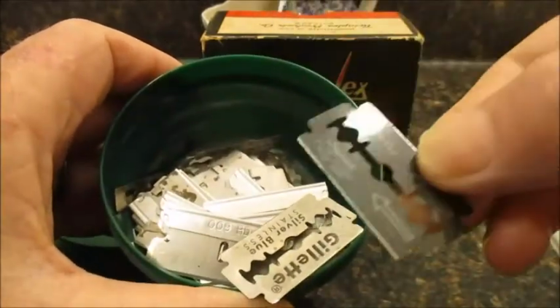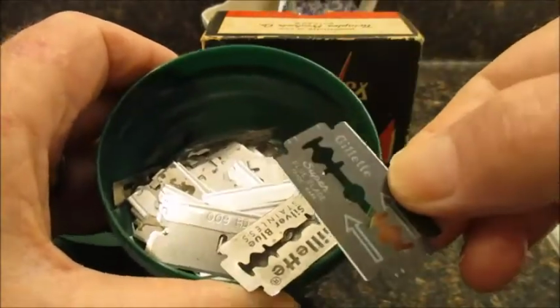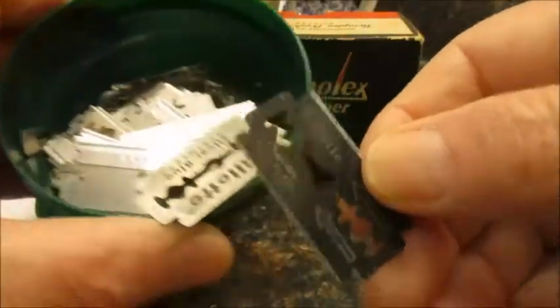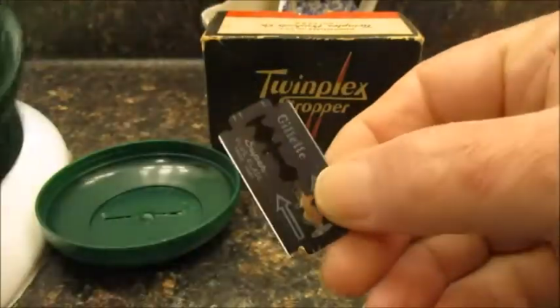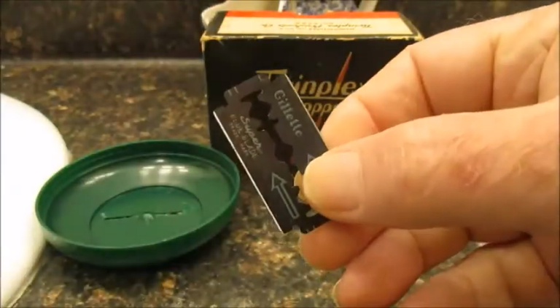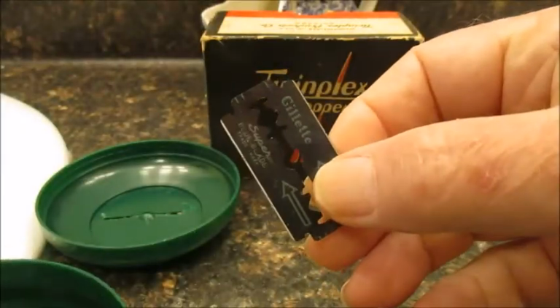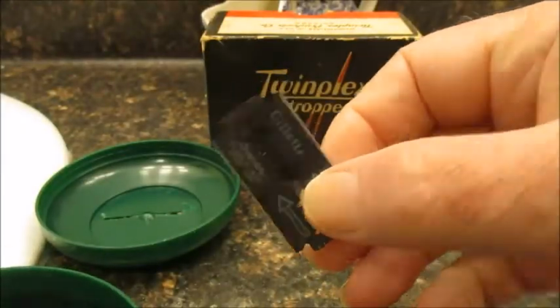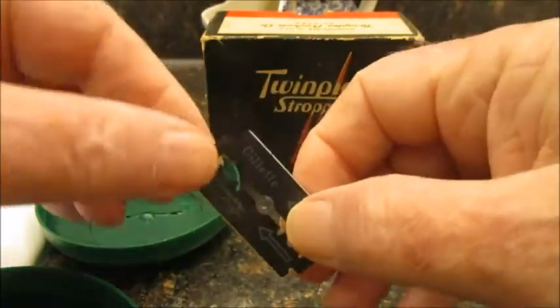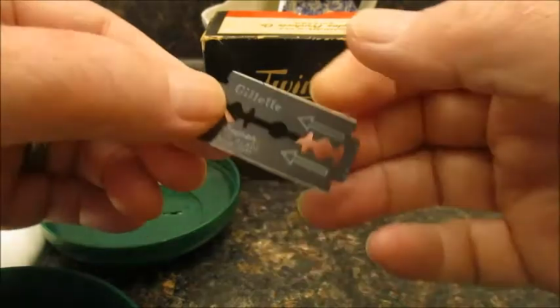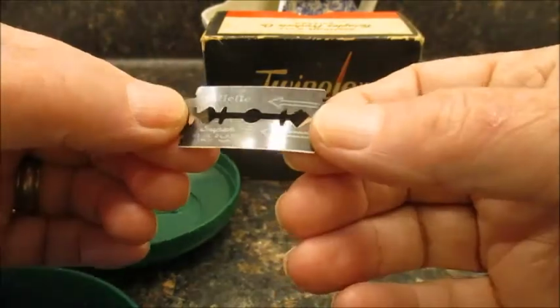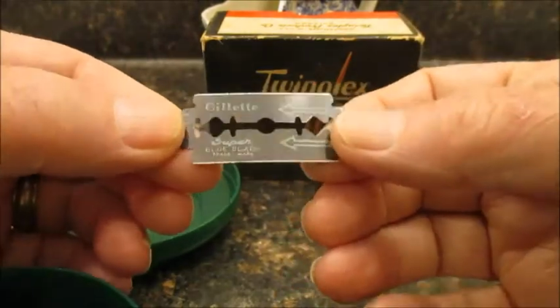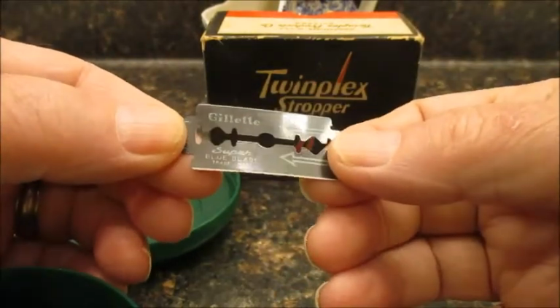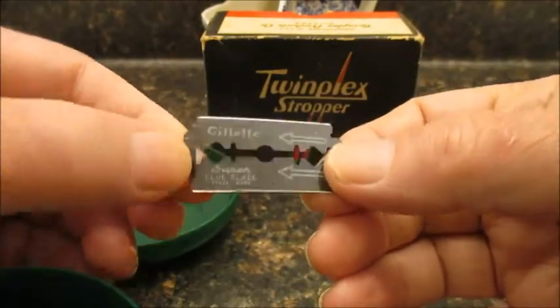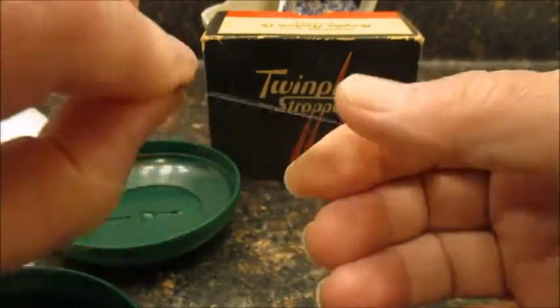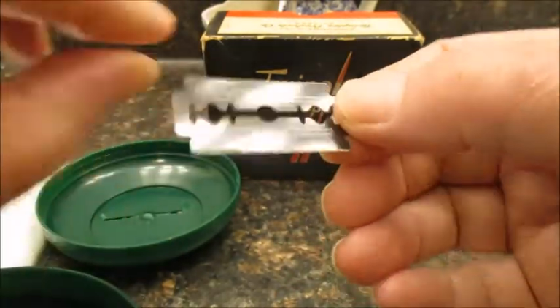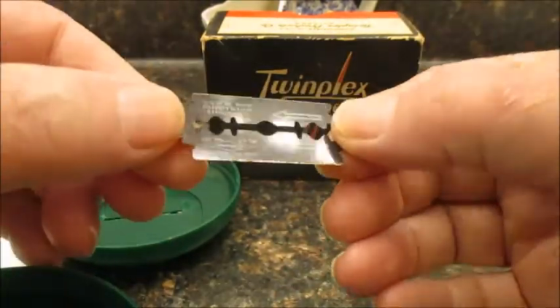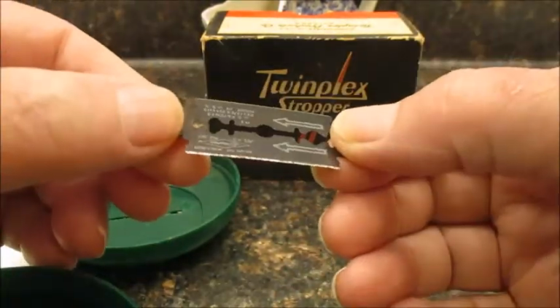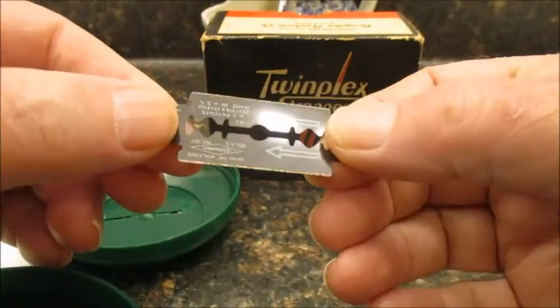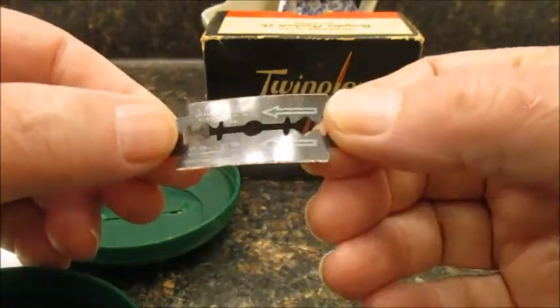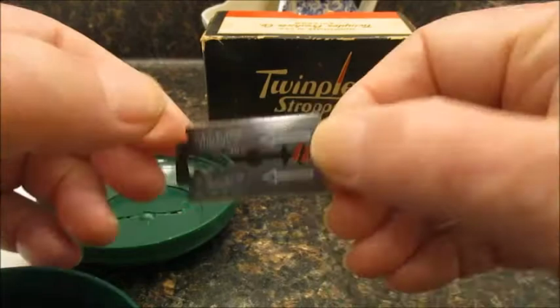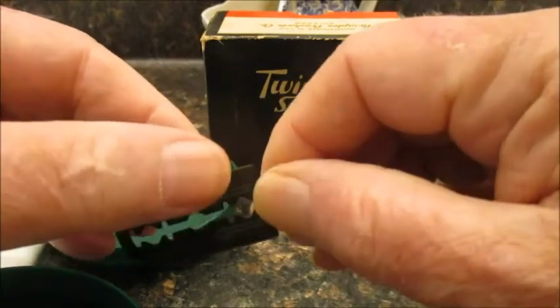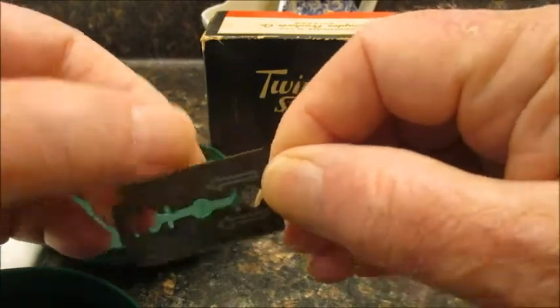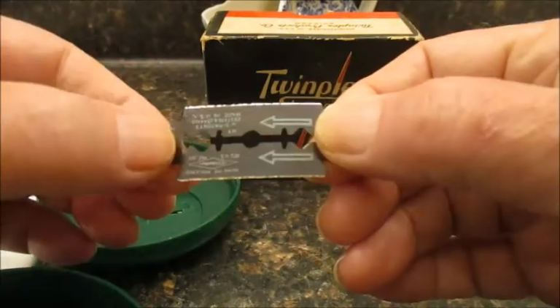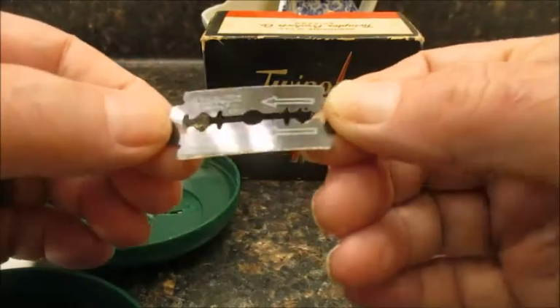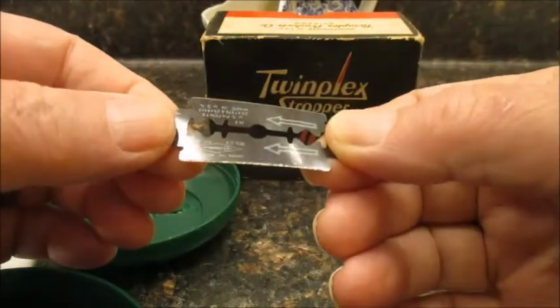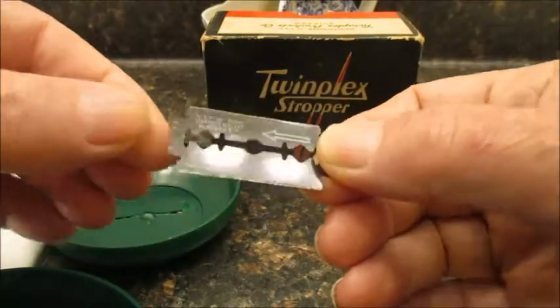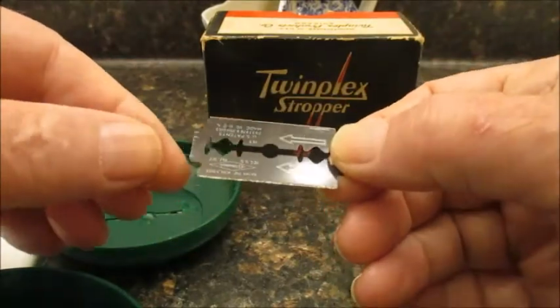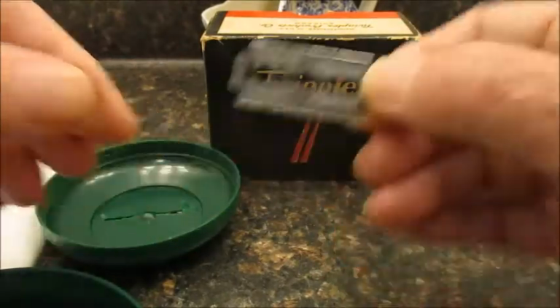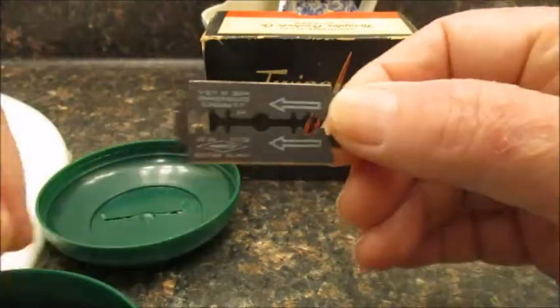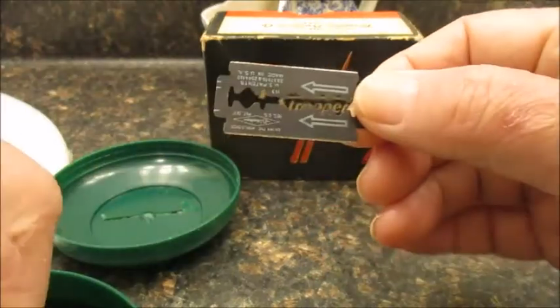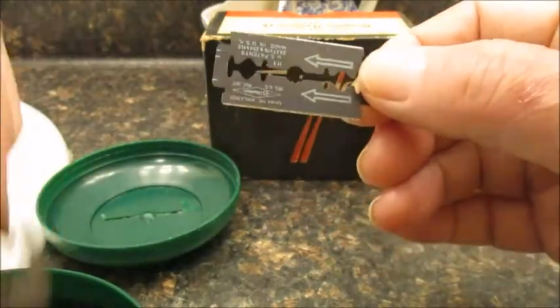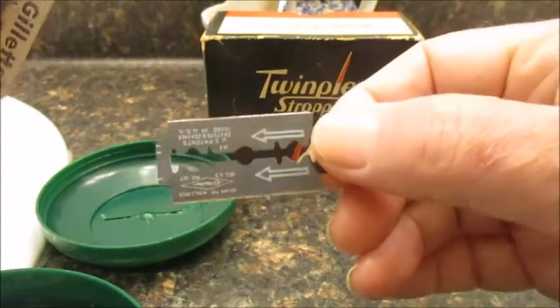That looks like a vintage blade. It's a blue blade. Oh, it's got some rust on the edge too, so probably not a good candidate for this. Let's go back and get another one.